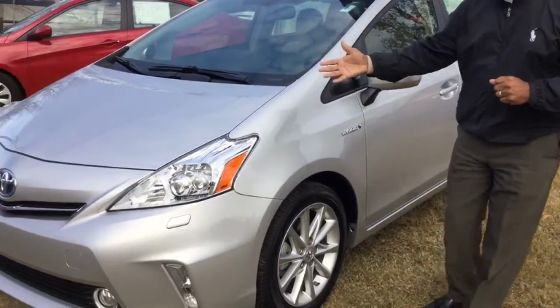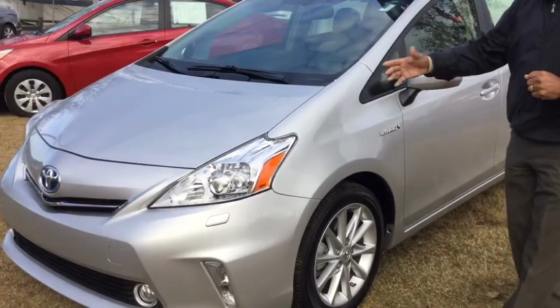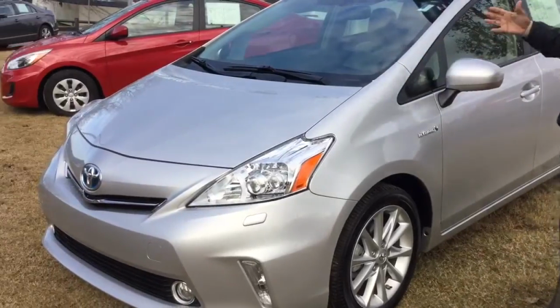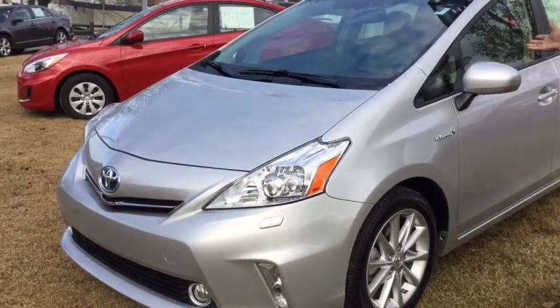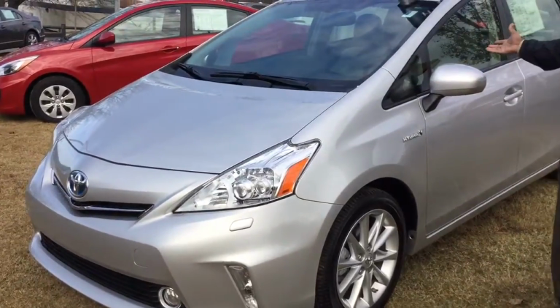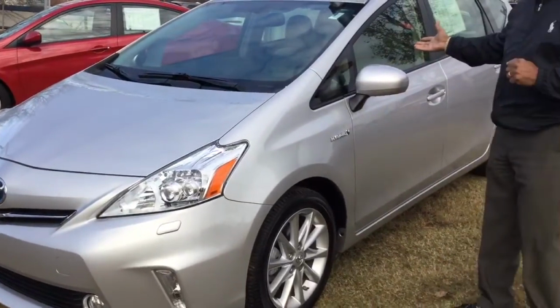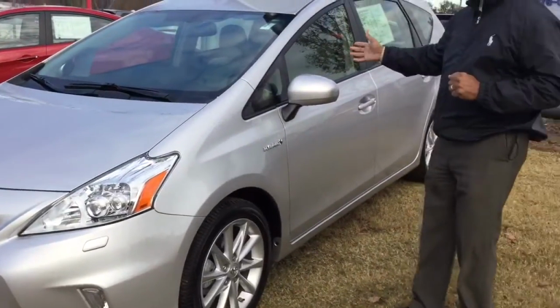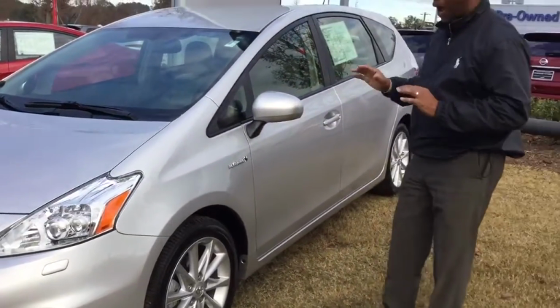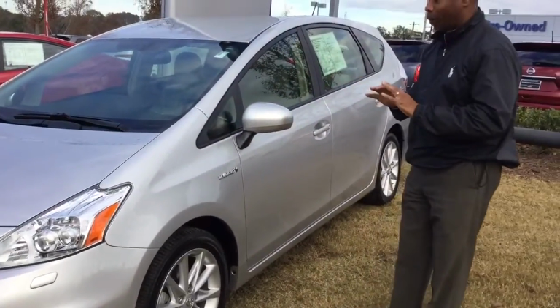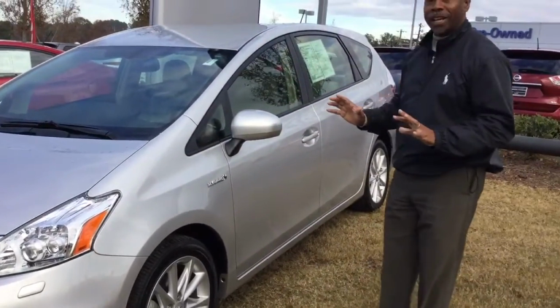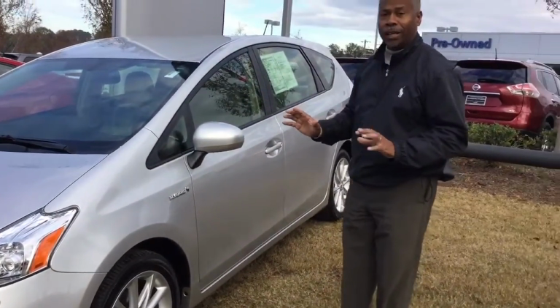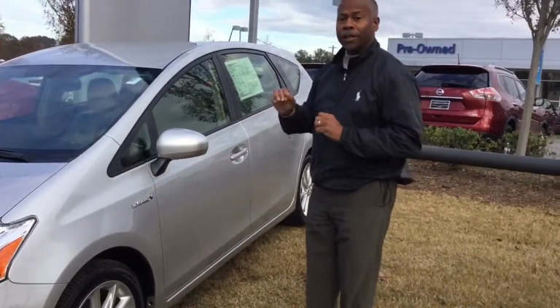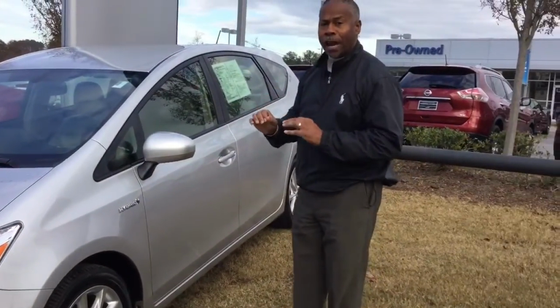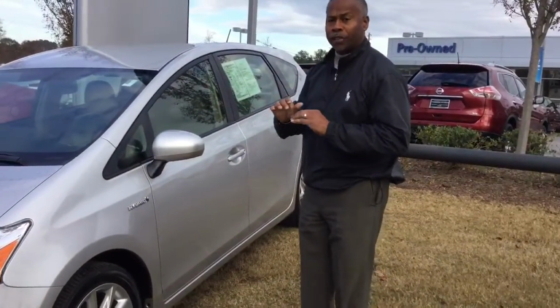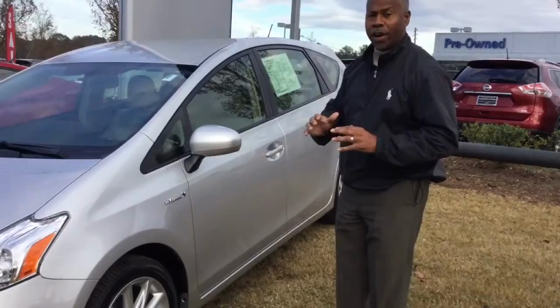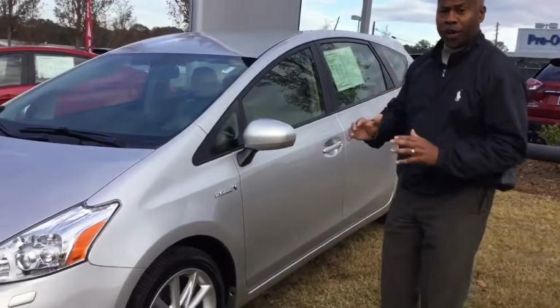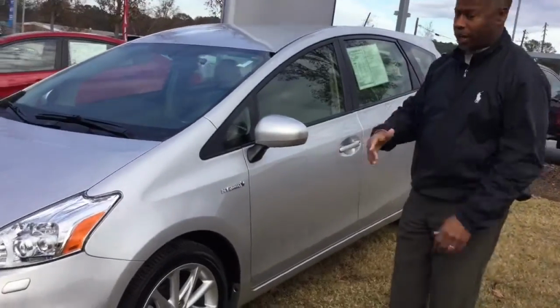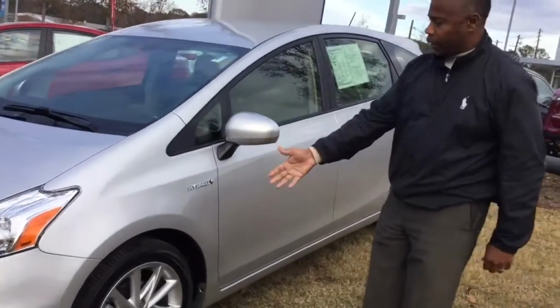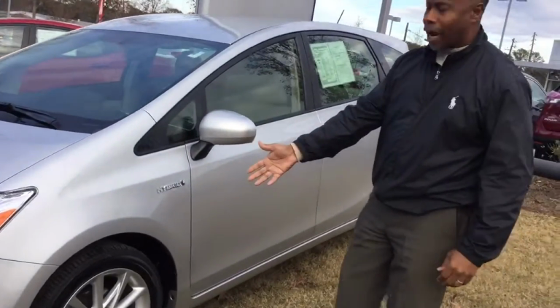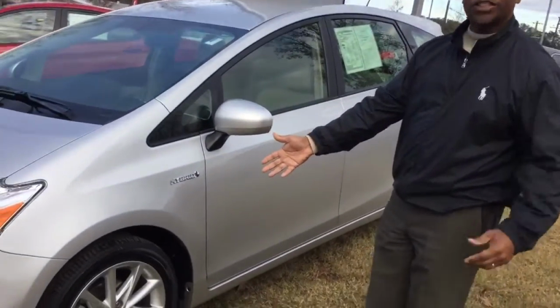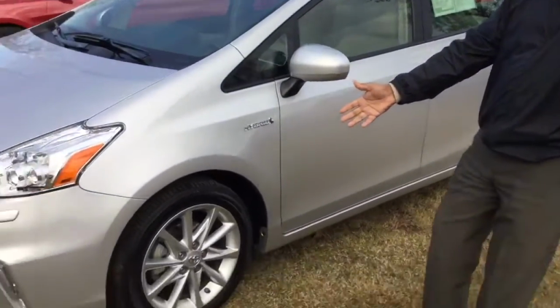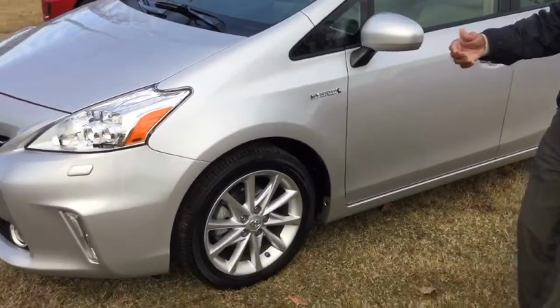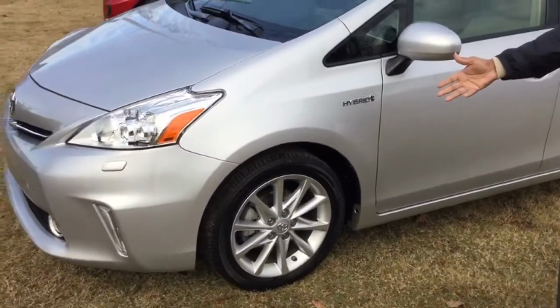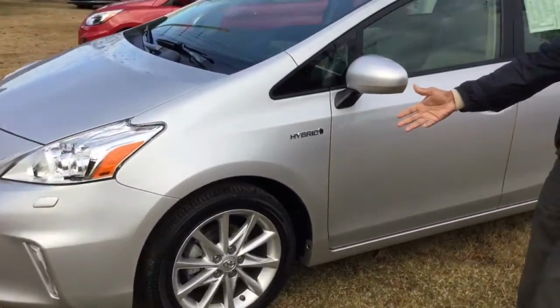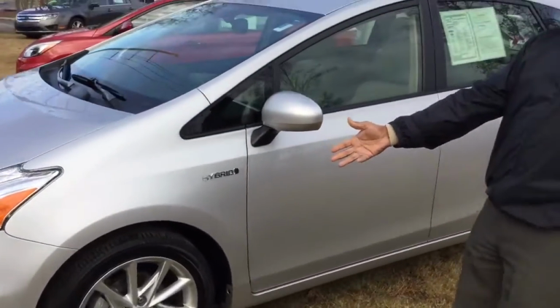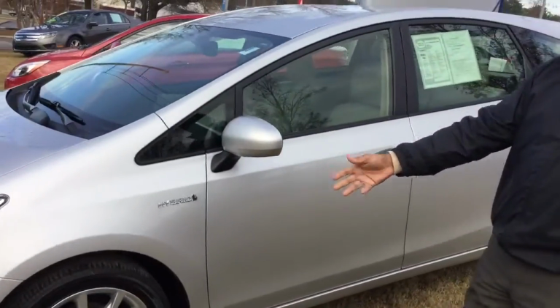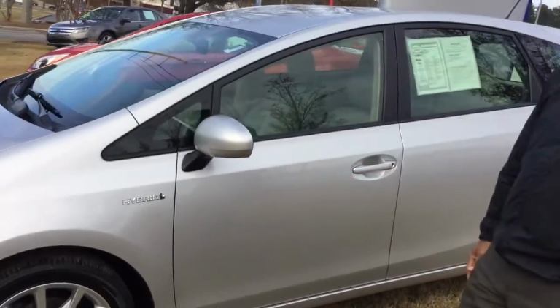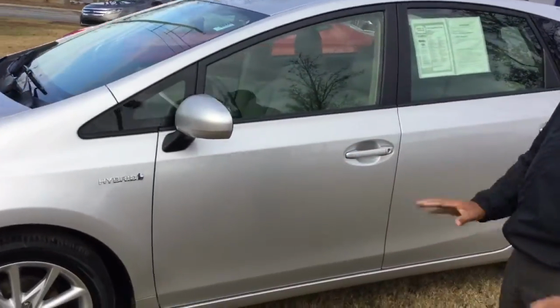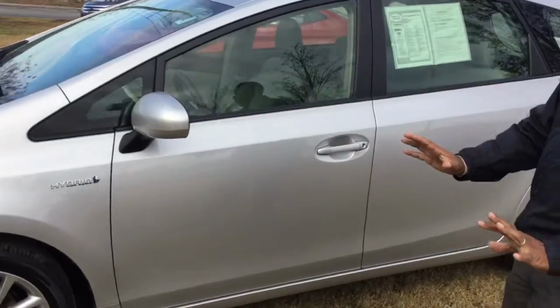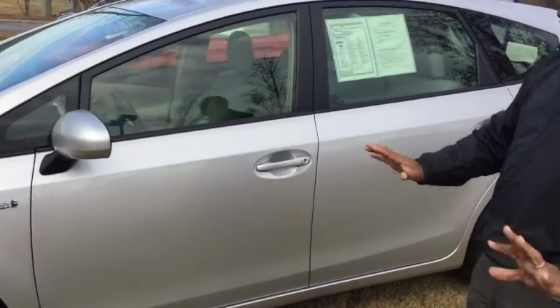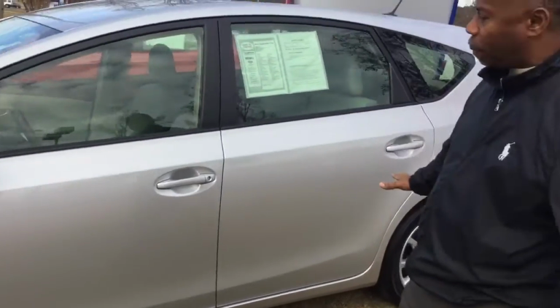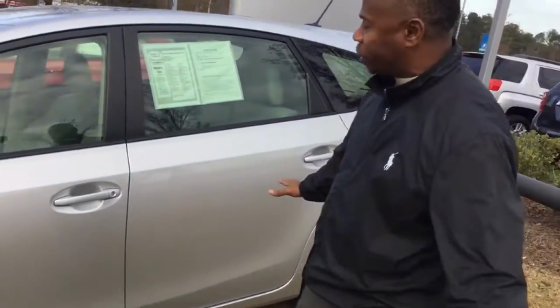Silver exterior, with a leather interior — beautiful car. This hybrid is very, very clean. Let's take a look inside. Your tires on the outside are clean, brand new — just replaced them.